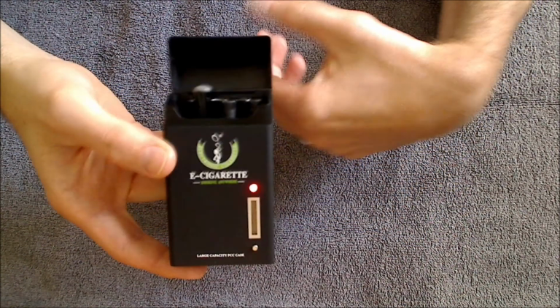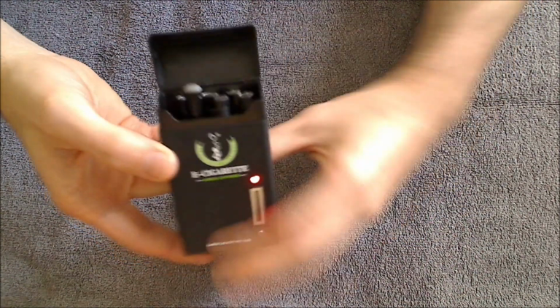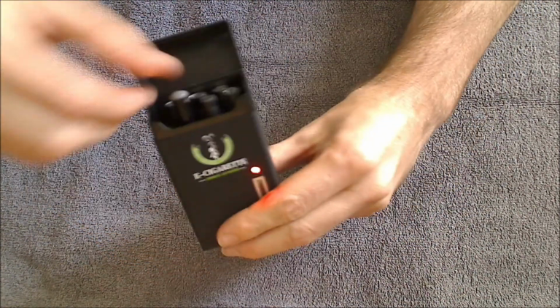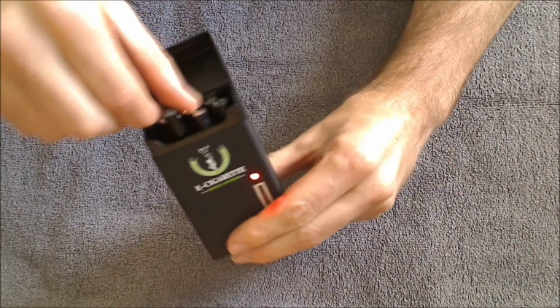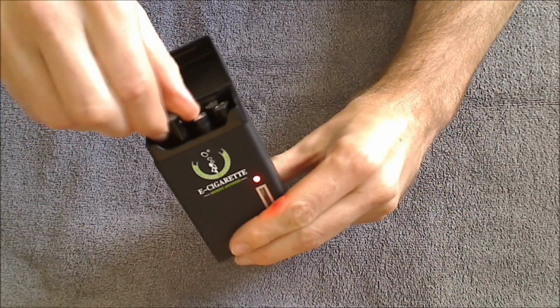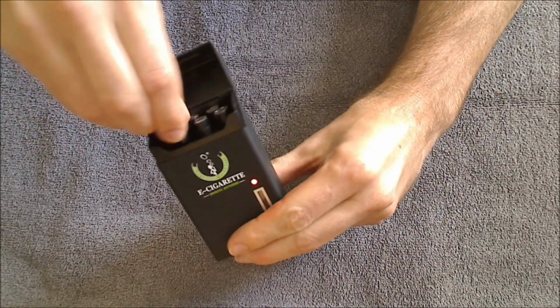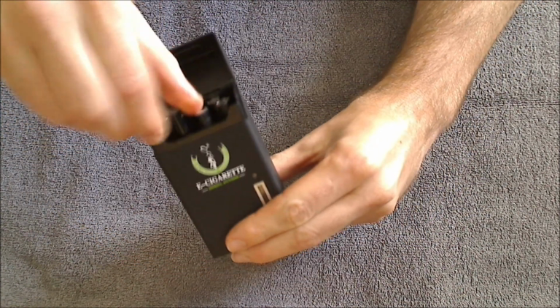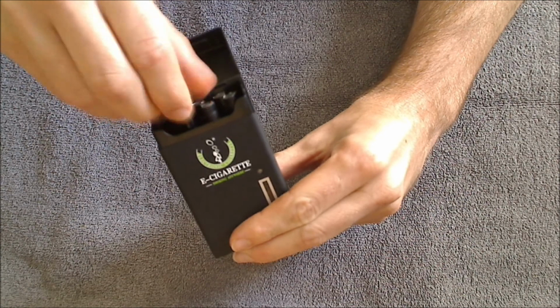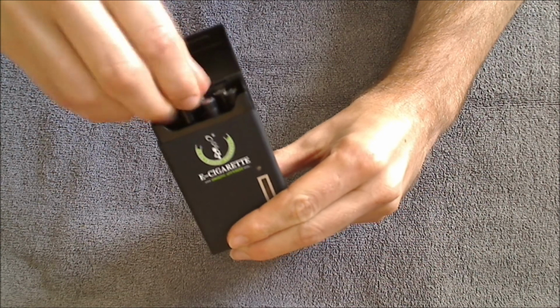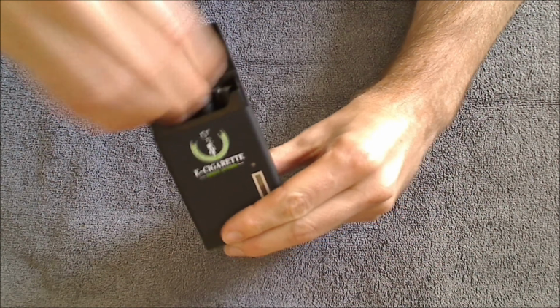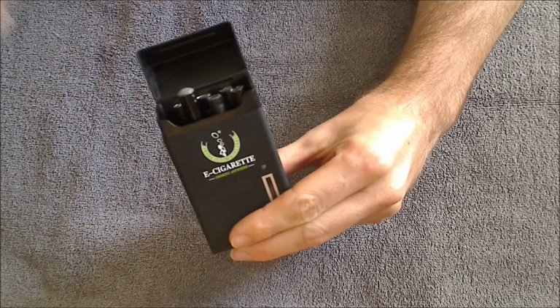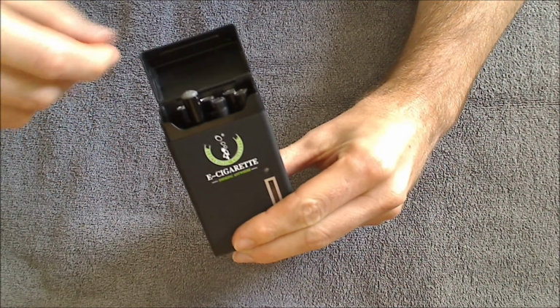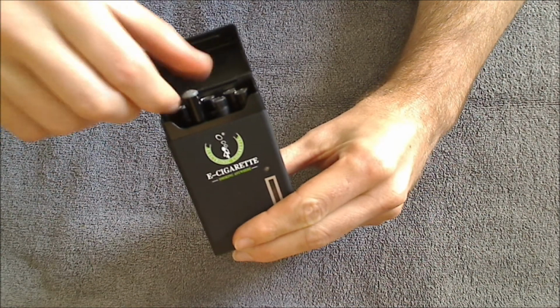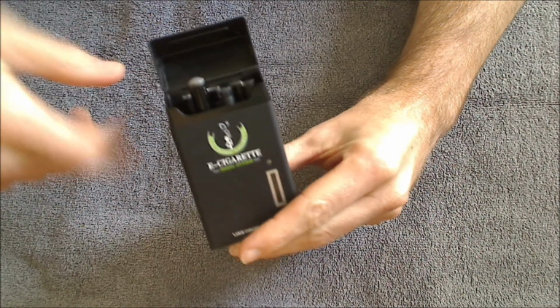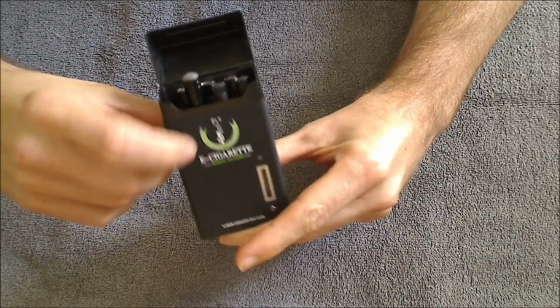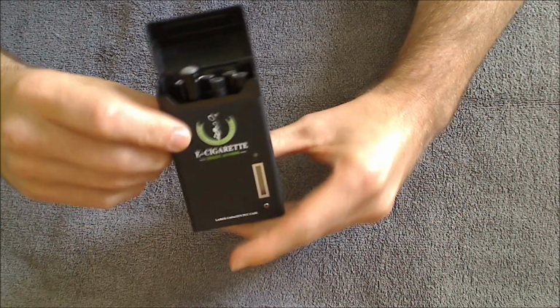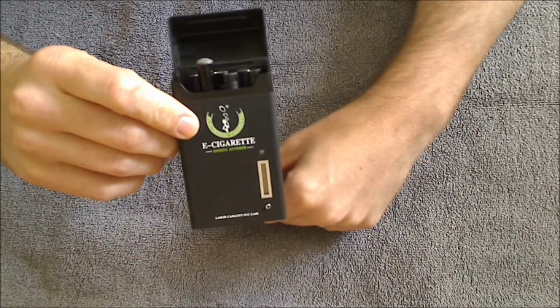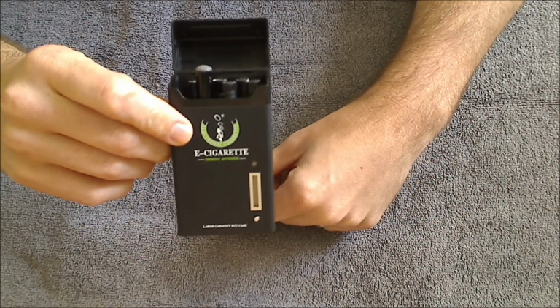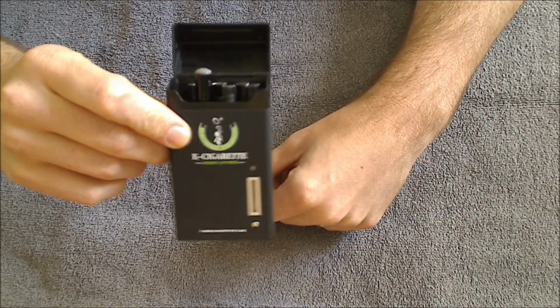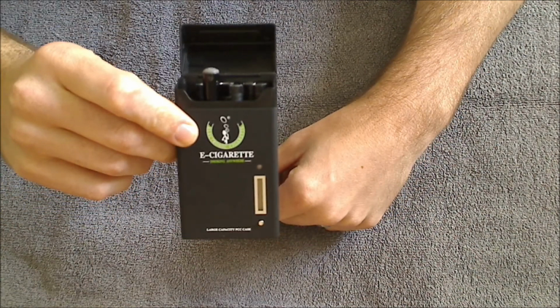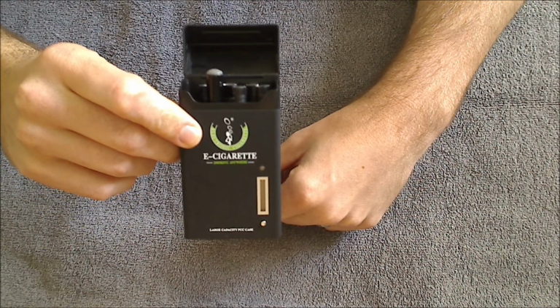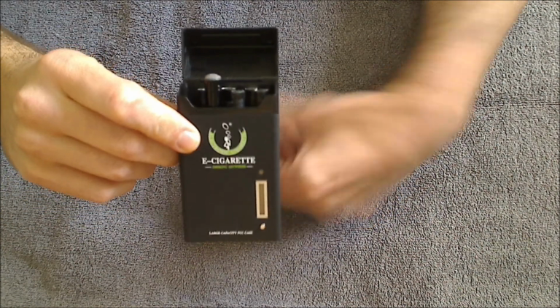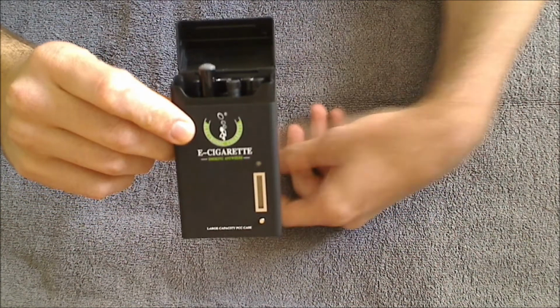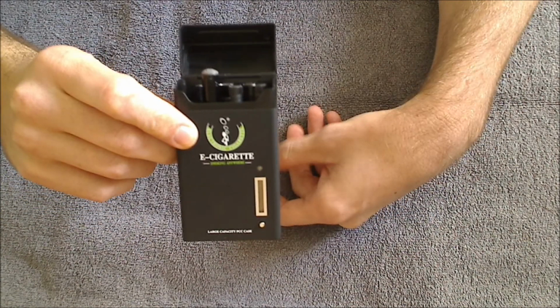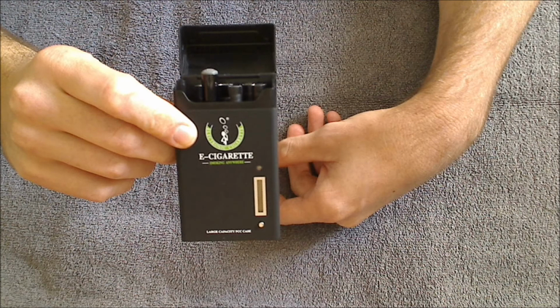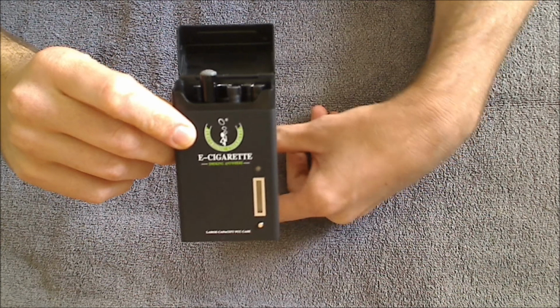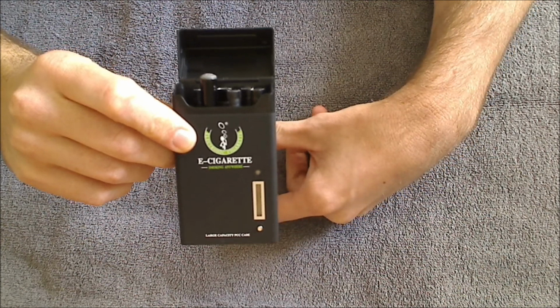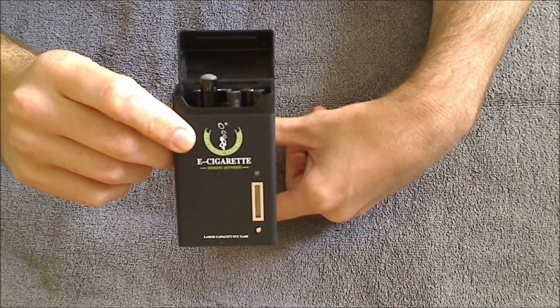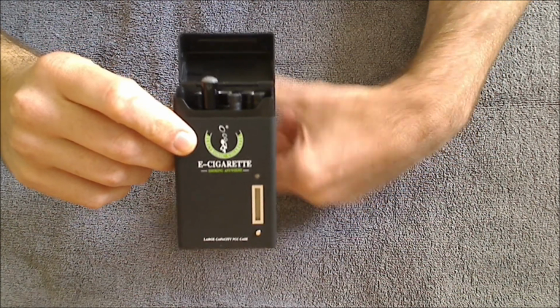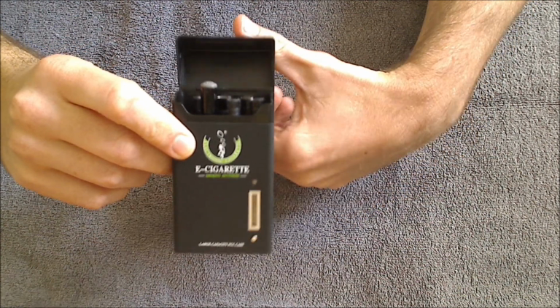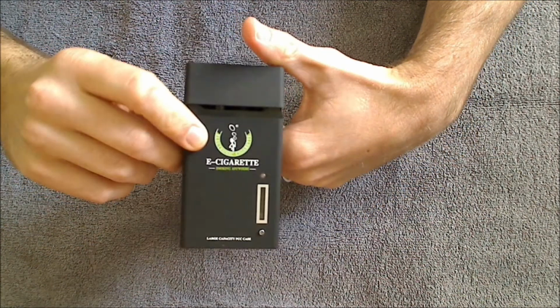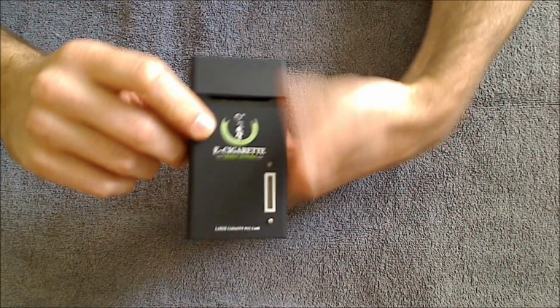All you've got to do is simply unscrew the battery, plug in your atomizer, and you're ready to start vaping. That's all there is to using your DSC-901 PCC case.